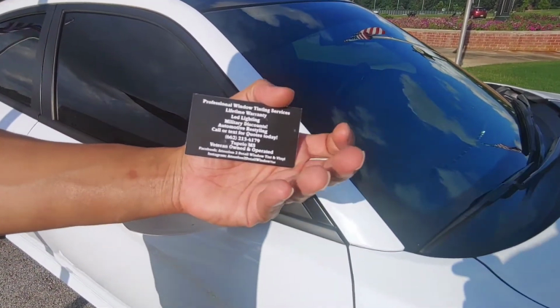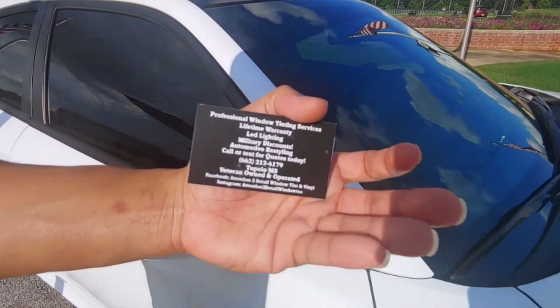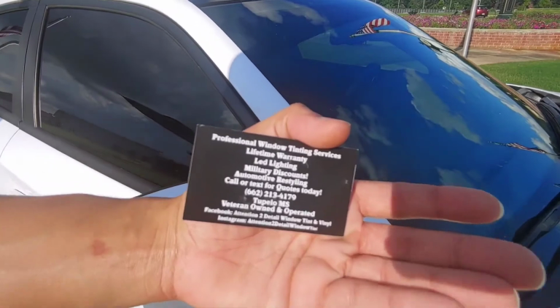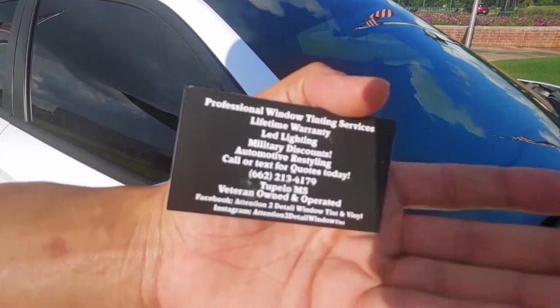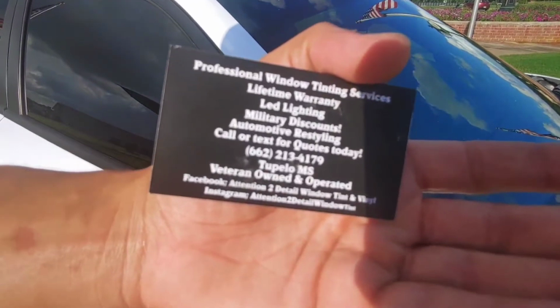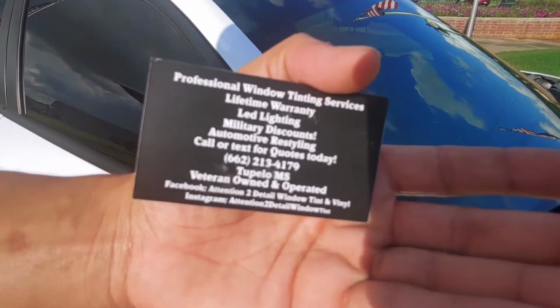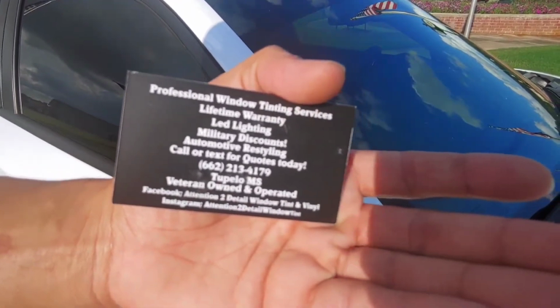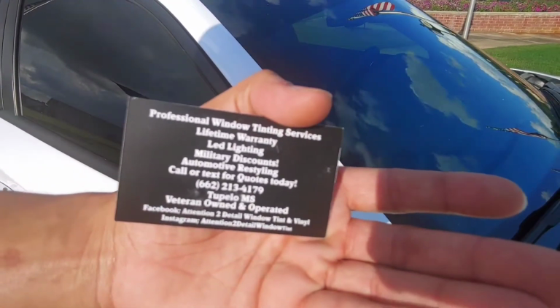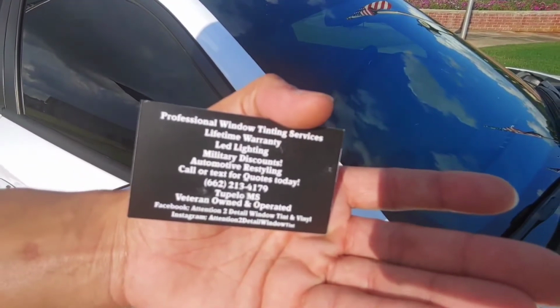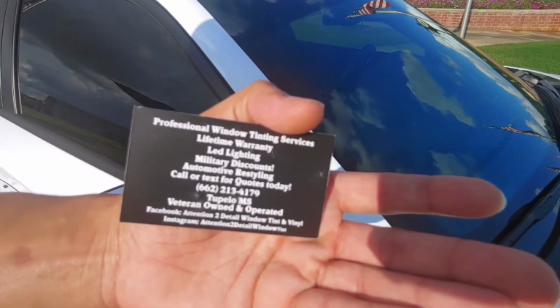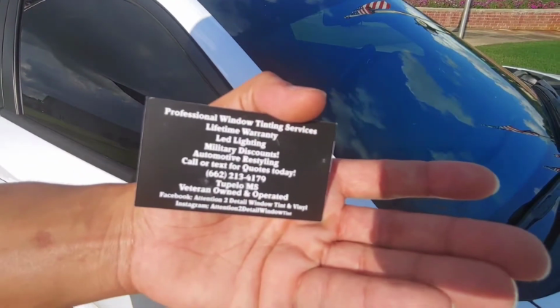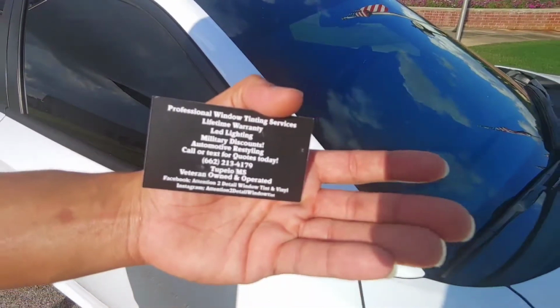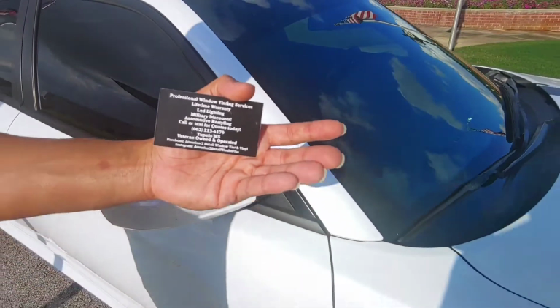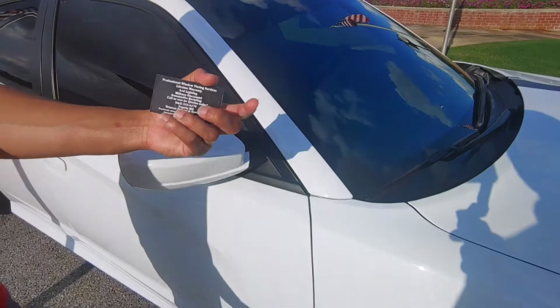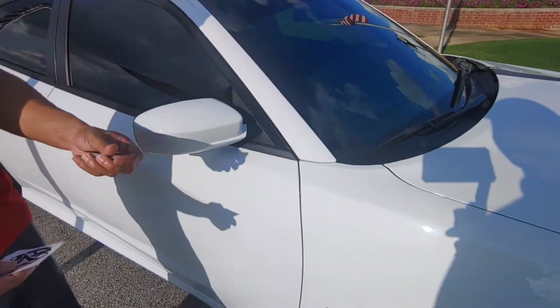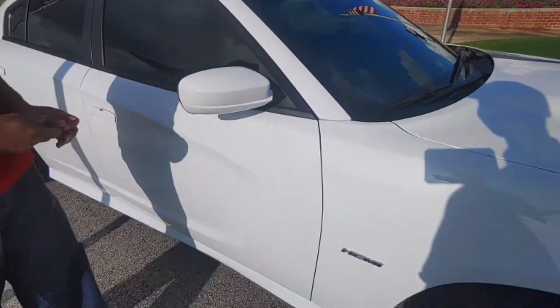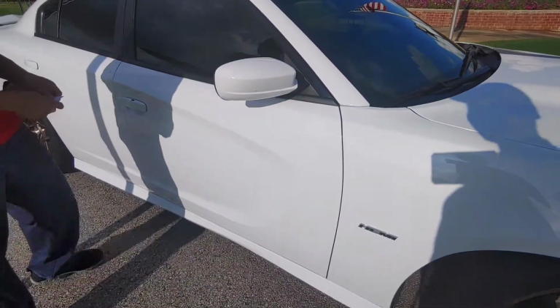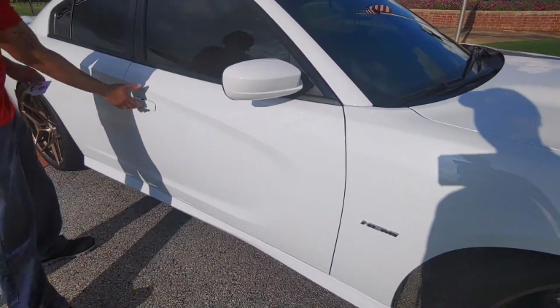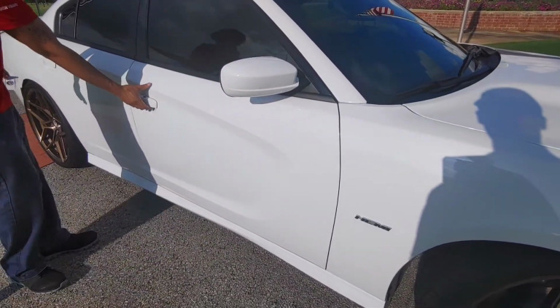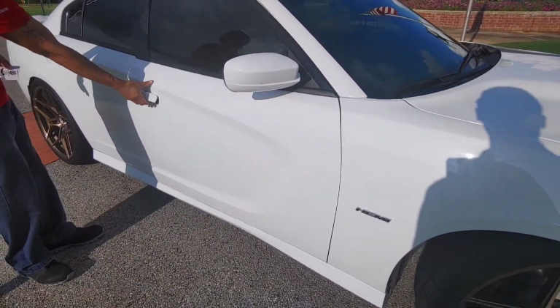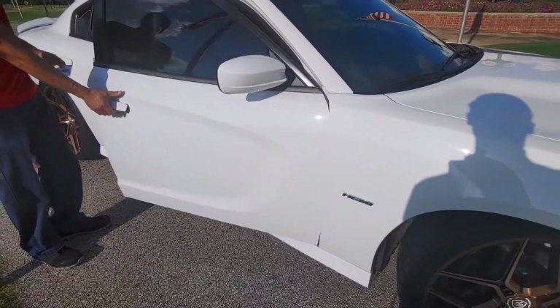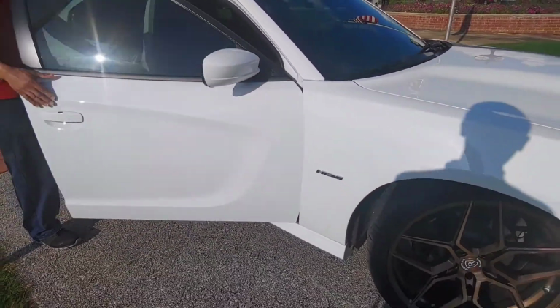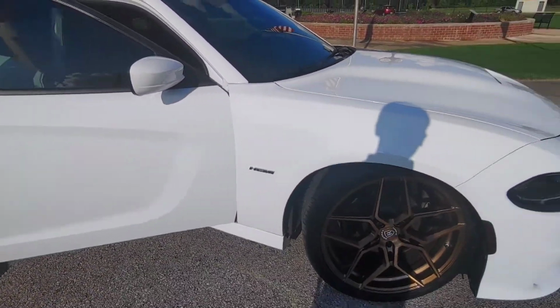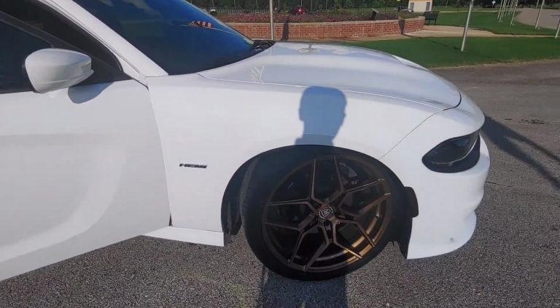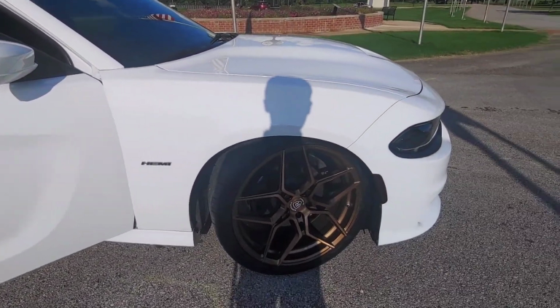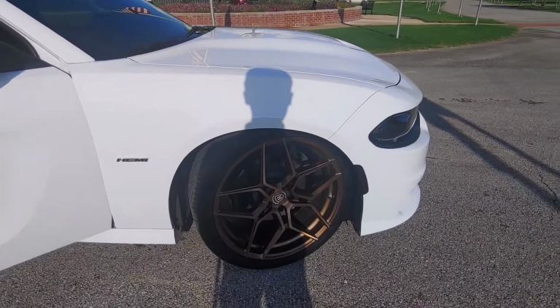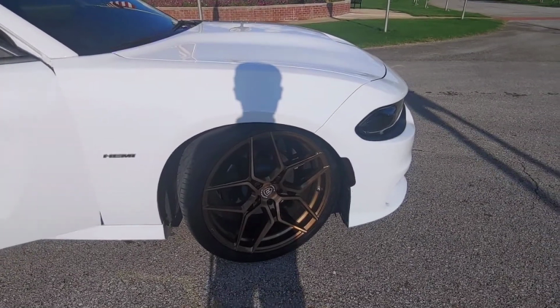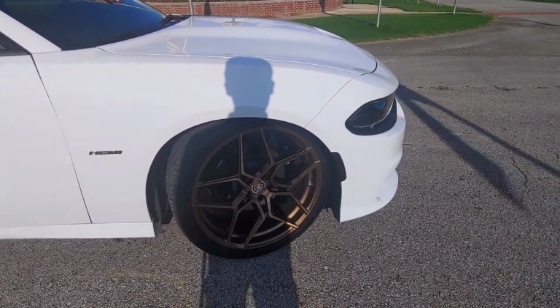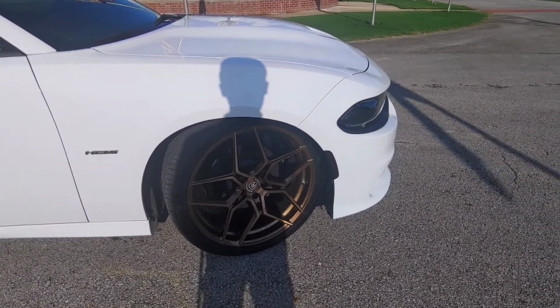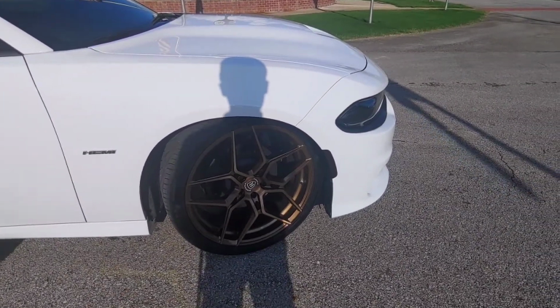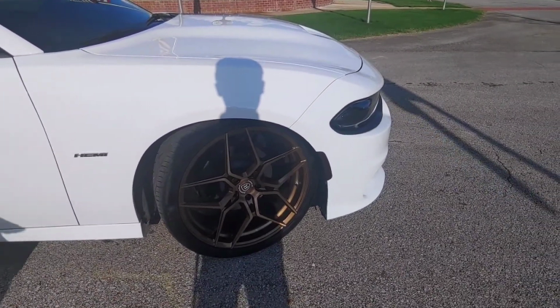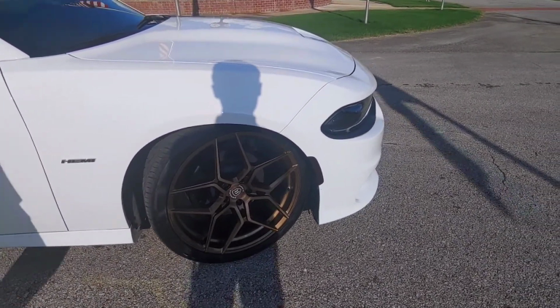Basically, if I want anything, just call this number over here and they'll get you fixed up. They got everything on that model too. So what kind of wheels are these right here? Those are Rohana RFX11s.